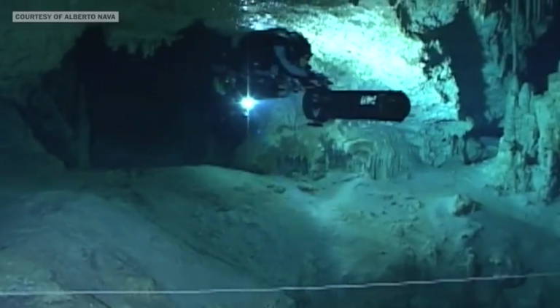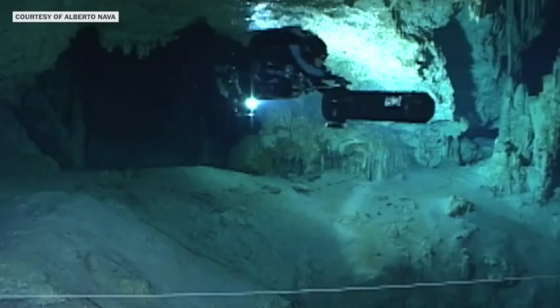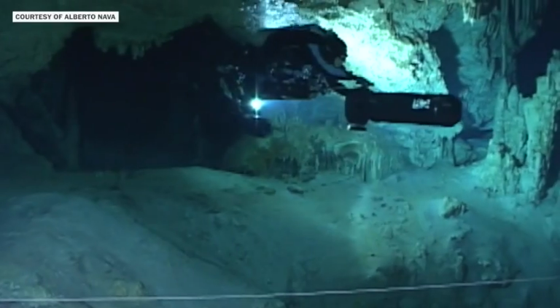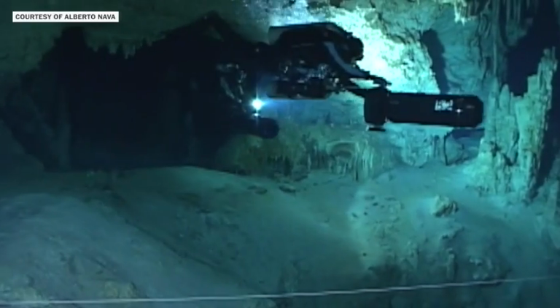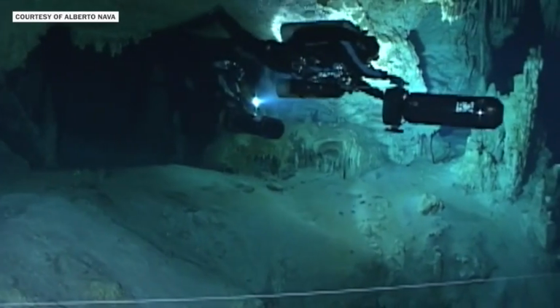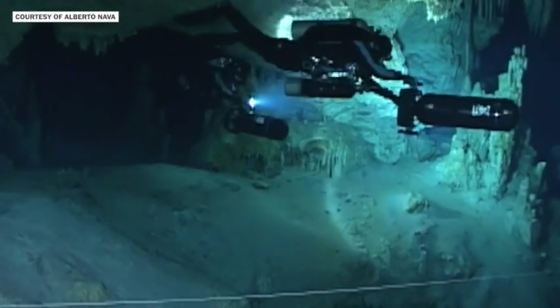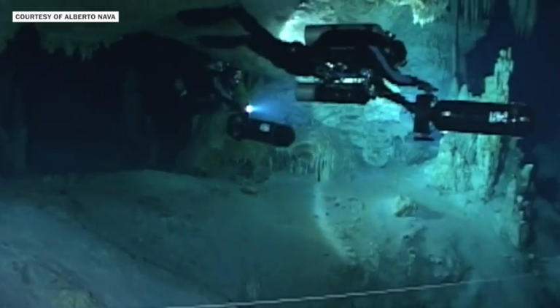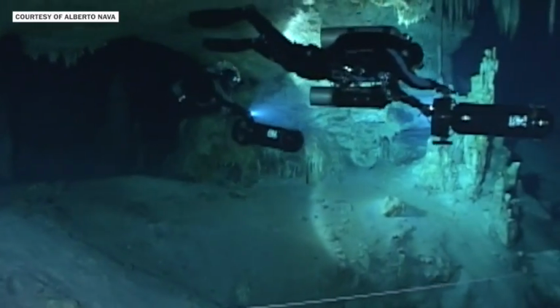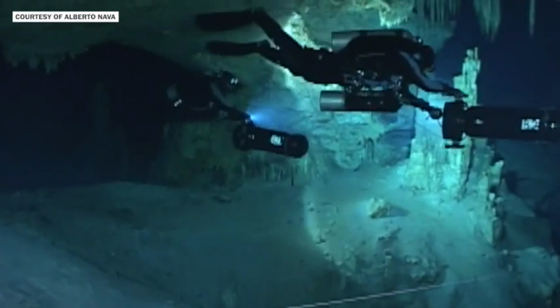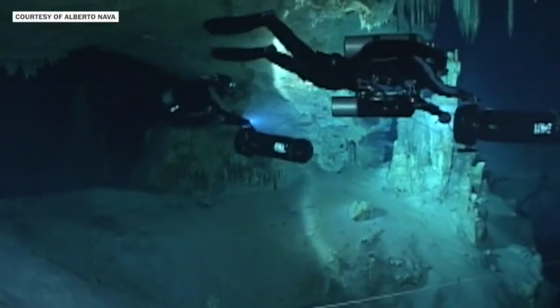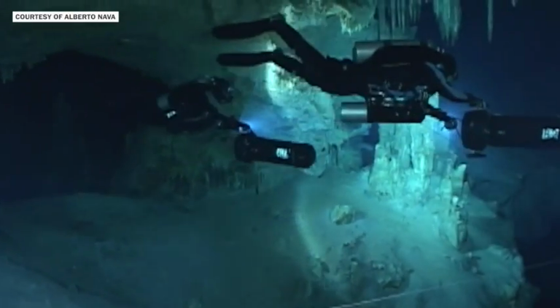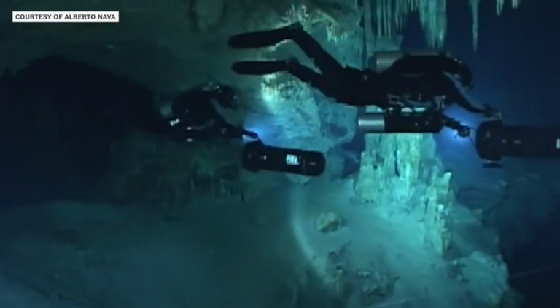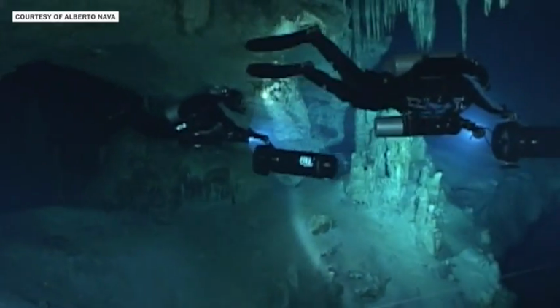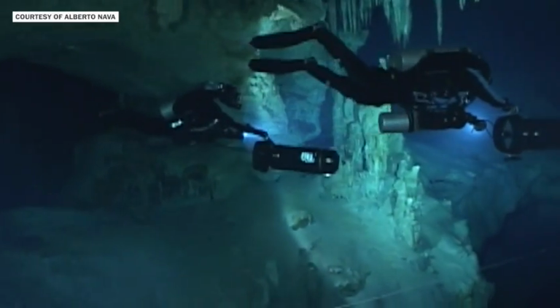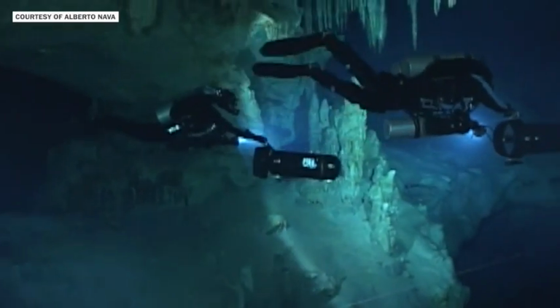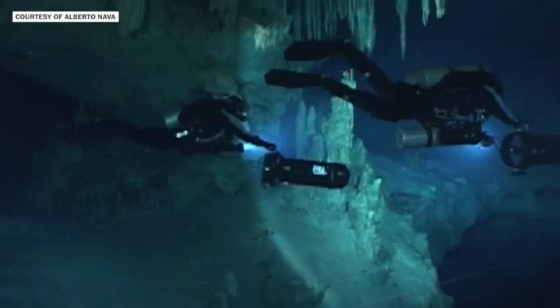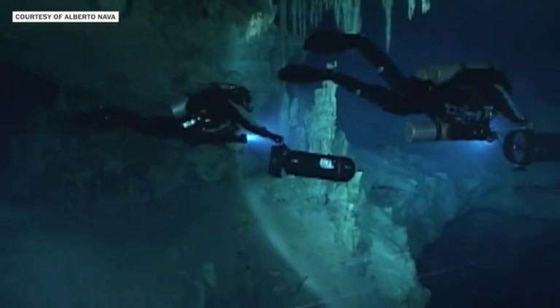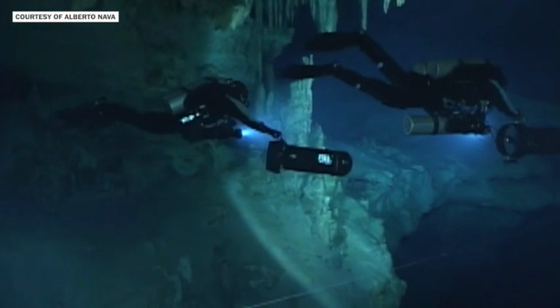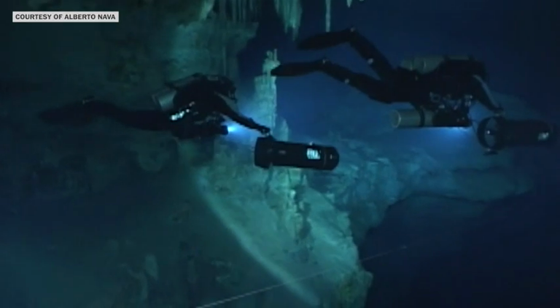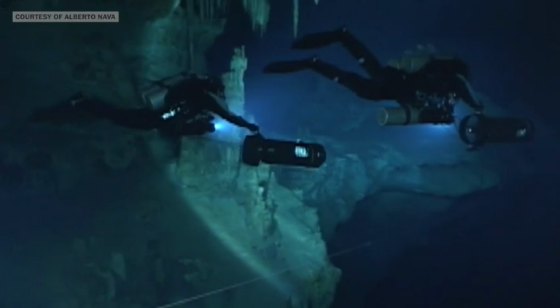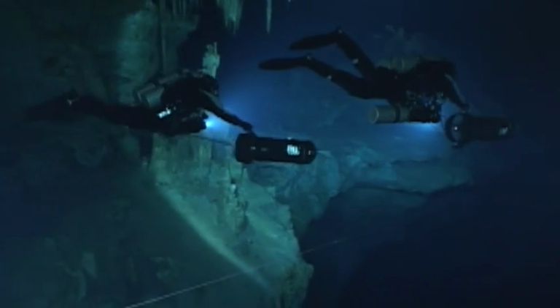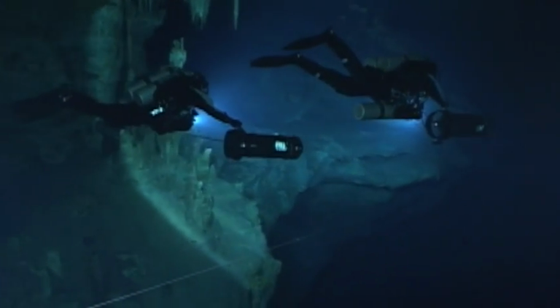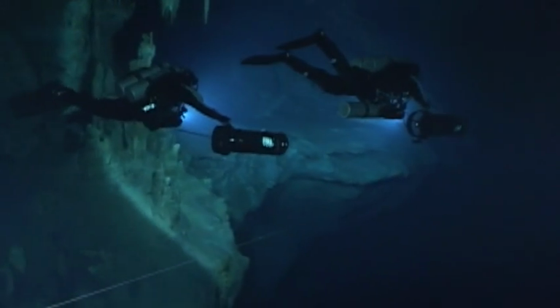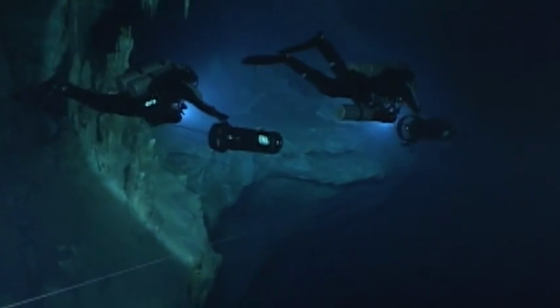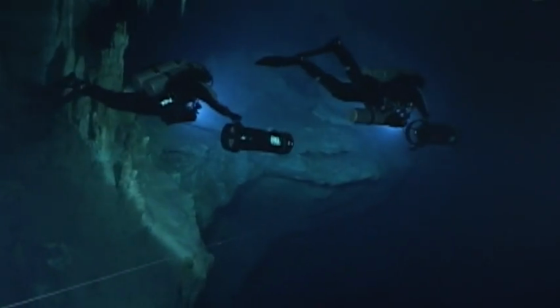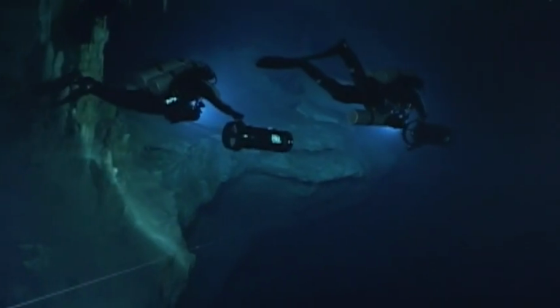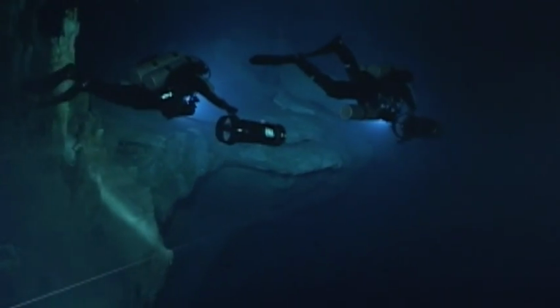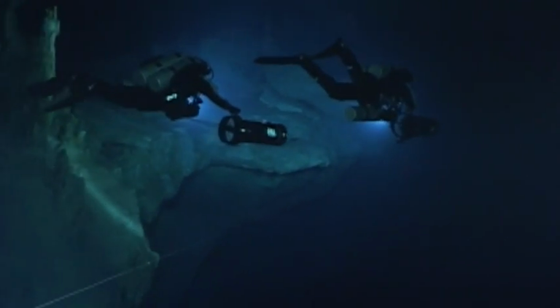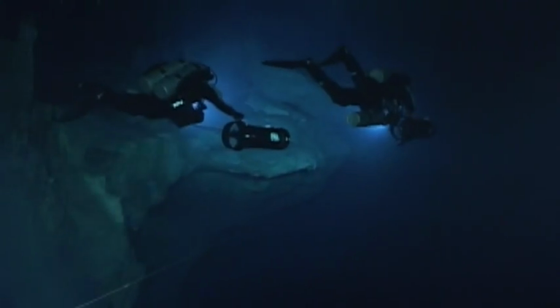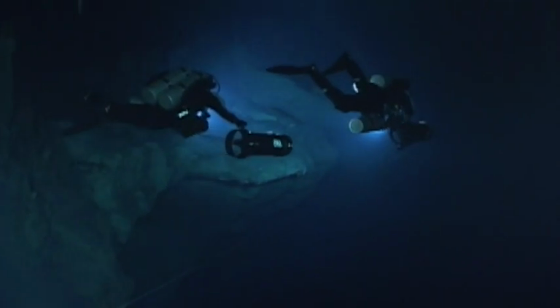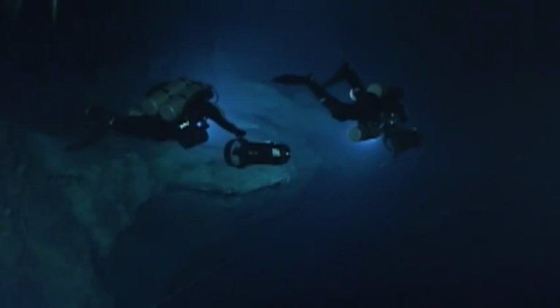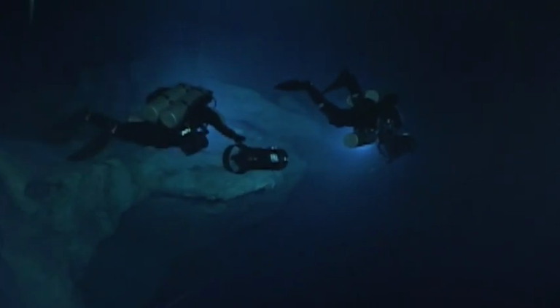We can see at the end of this tunnel, we can see this darkness that was there. The moment we swam into it, it's like you're coming sideways on this wall, and then everything was black.